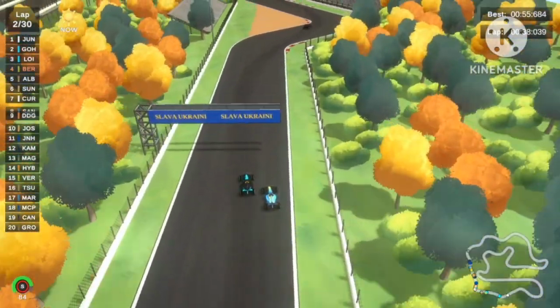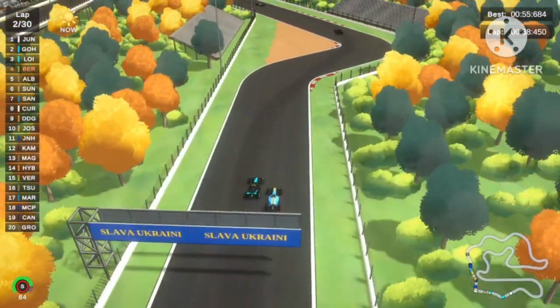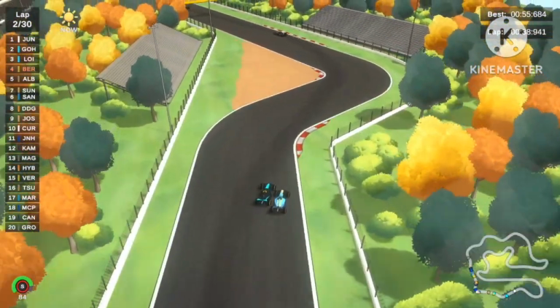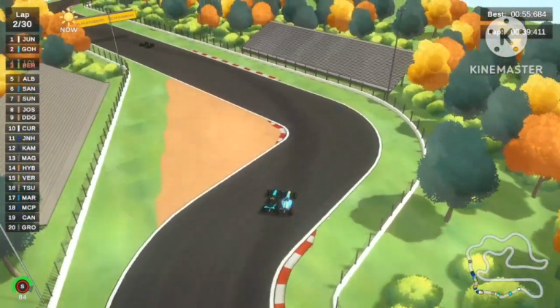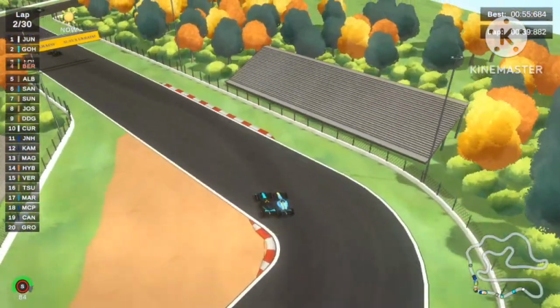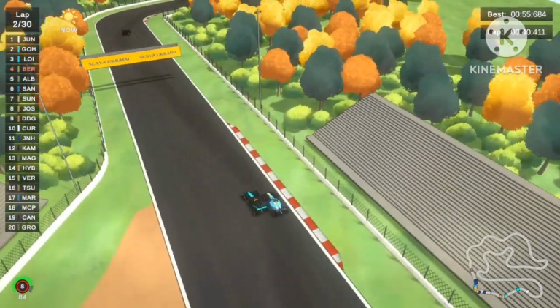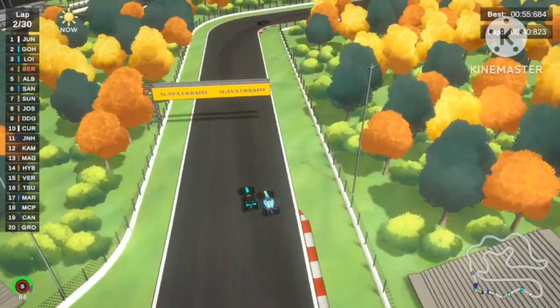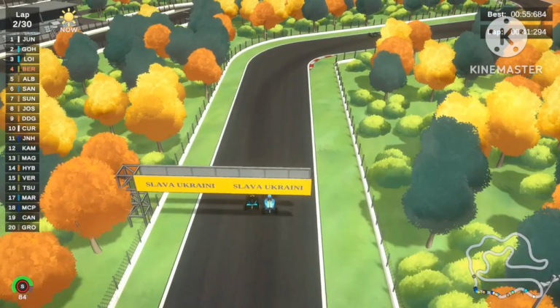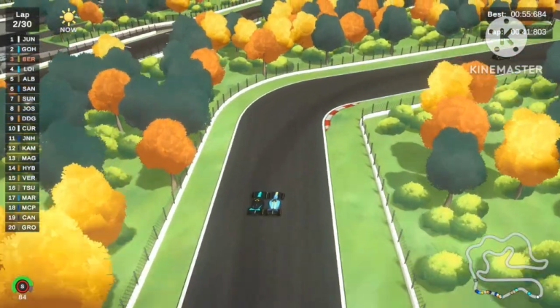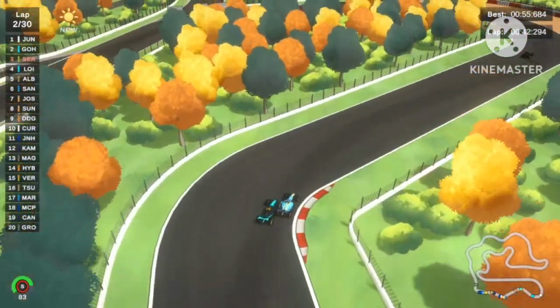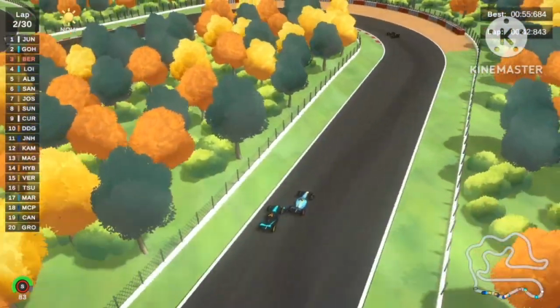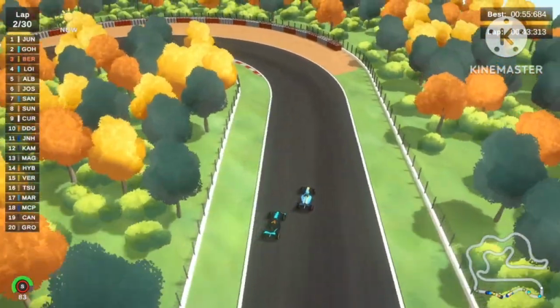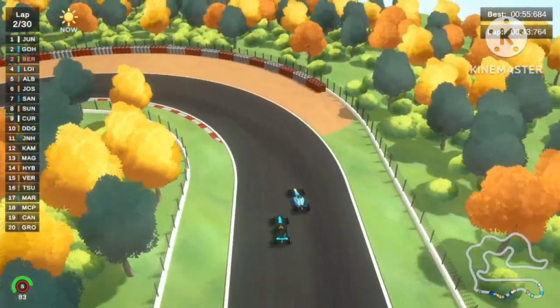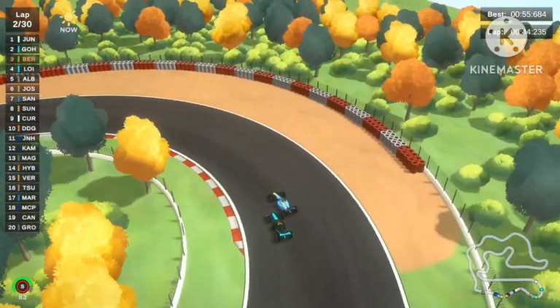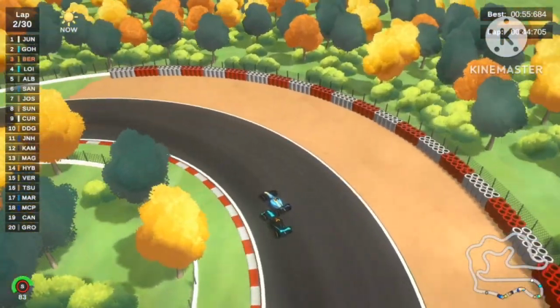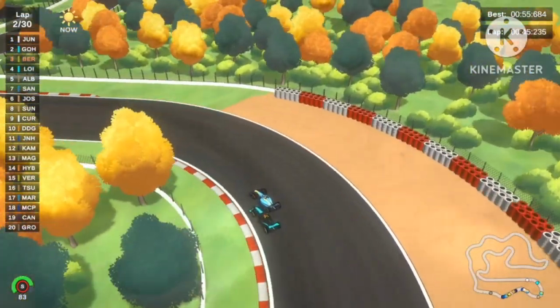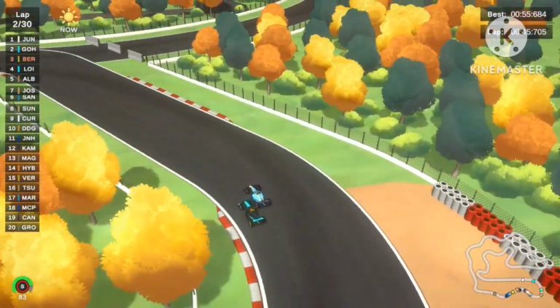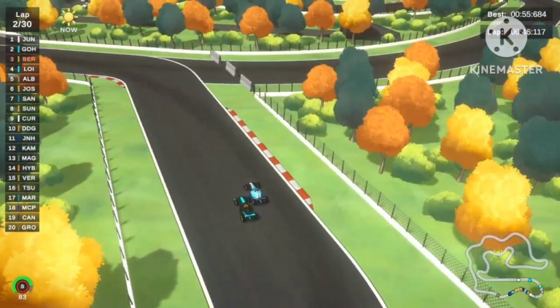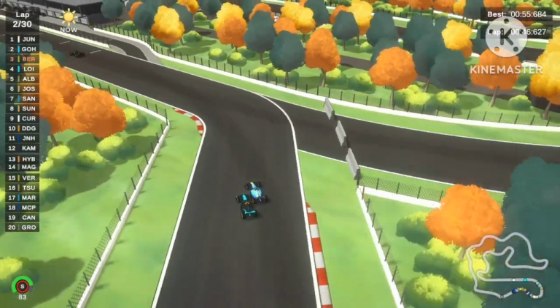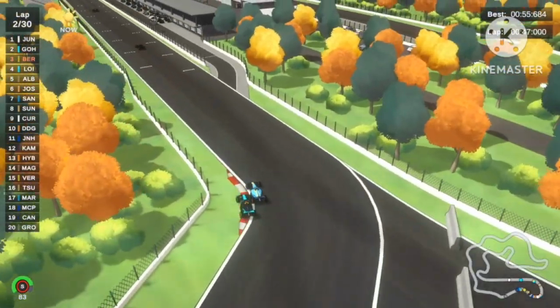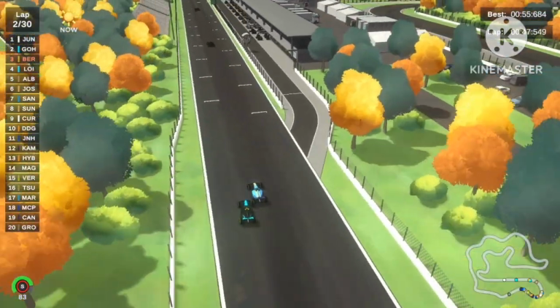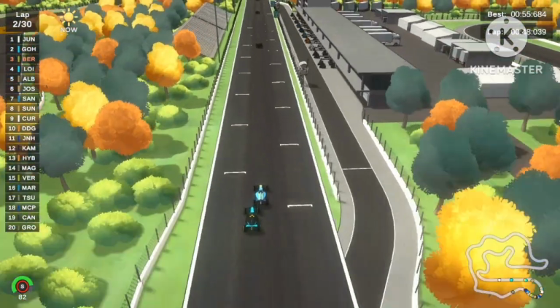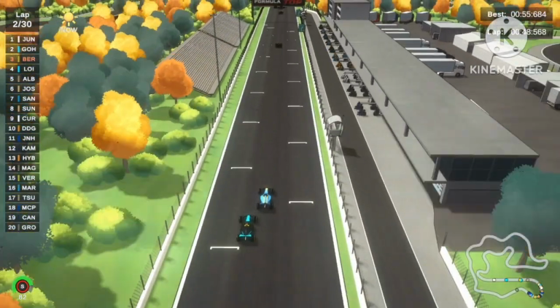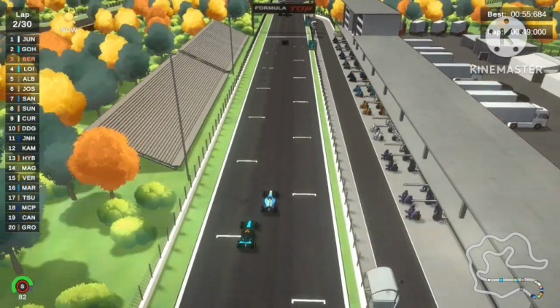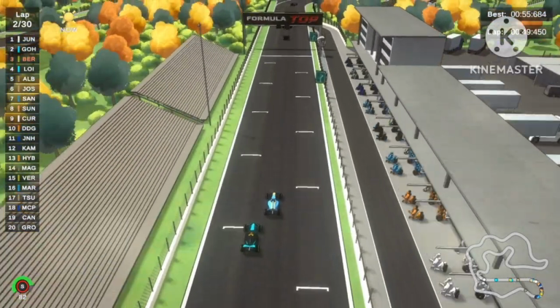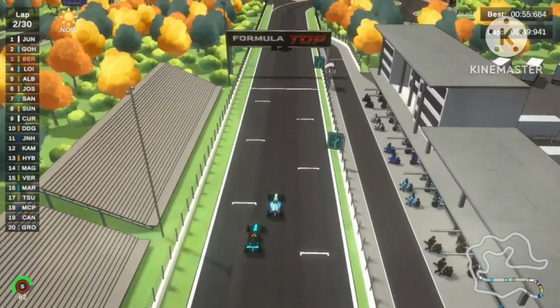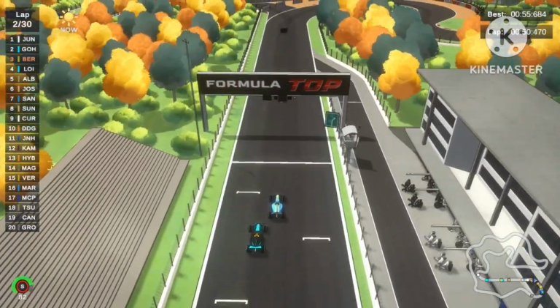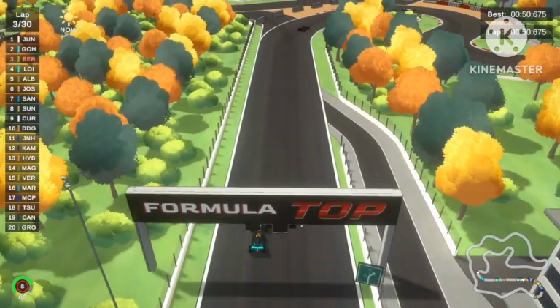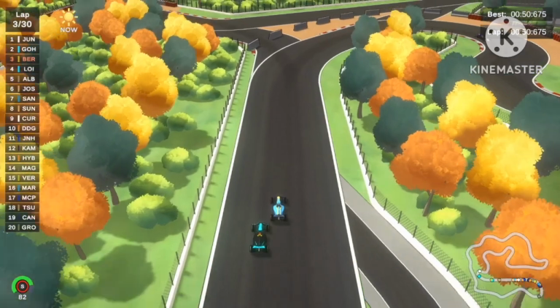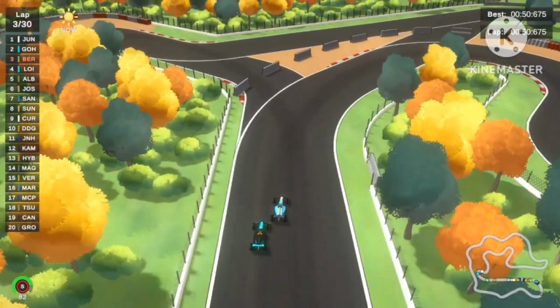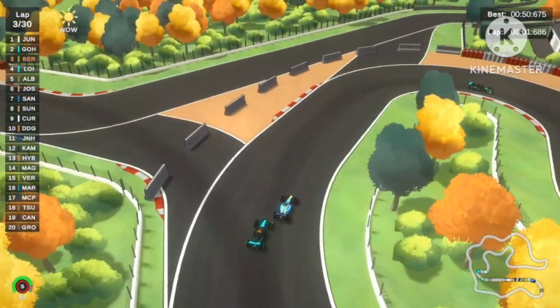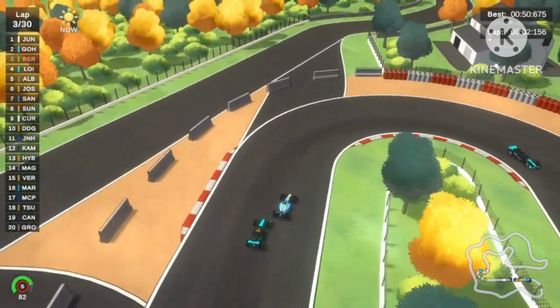Ethan Bertelsen goes for the outside move — definitely a good move, especially on the soft tires right now. Lo Yu Yang holds the inside line, definitely trying to defend as much as he can, but he can't. Ethan Bertelsen overtakes Lo Yu Yang for 3rd place.